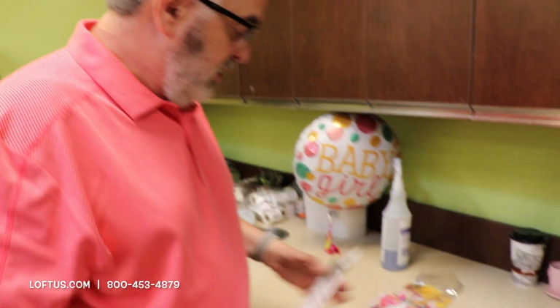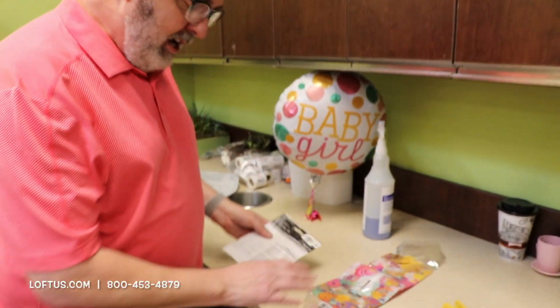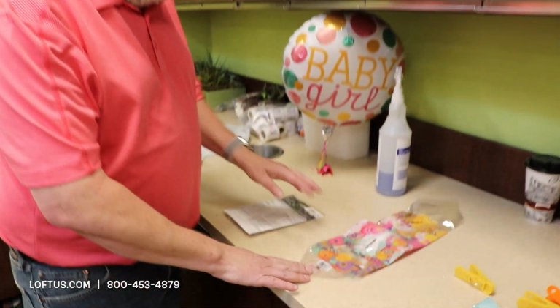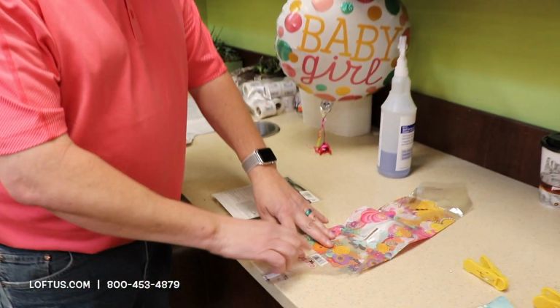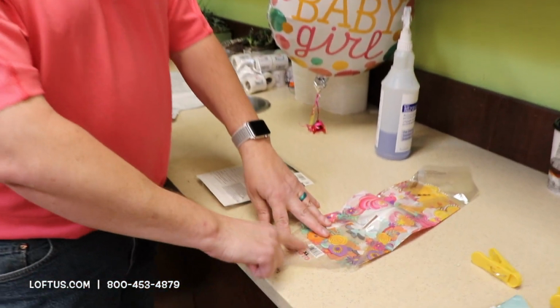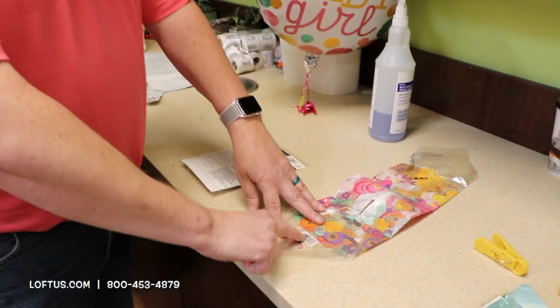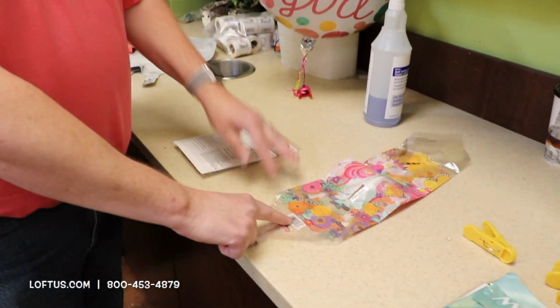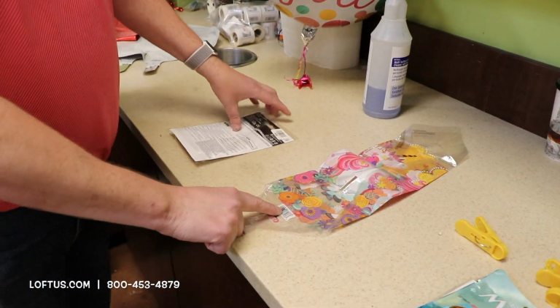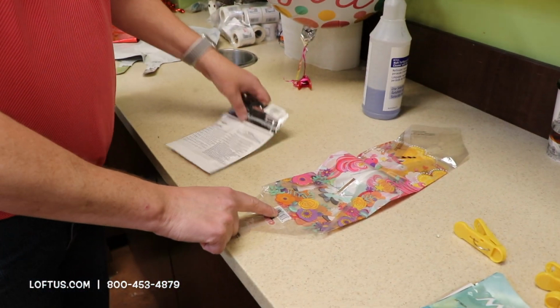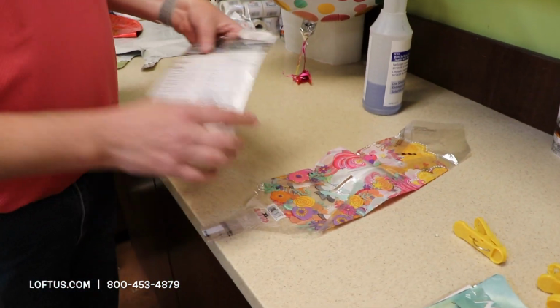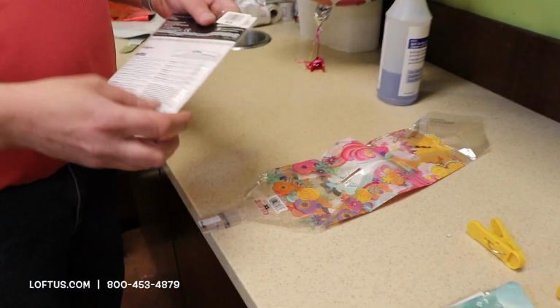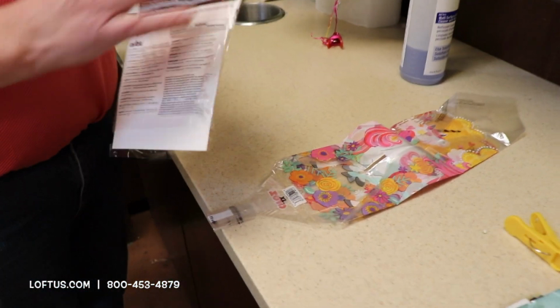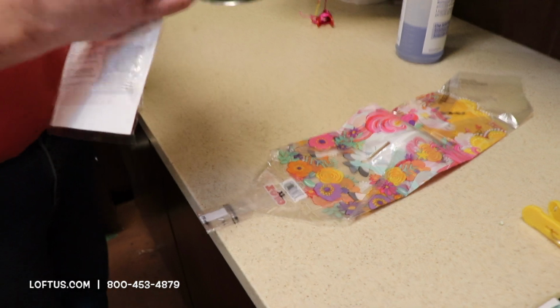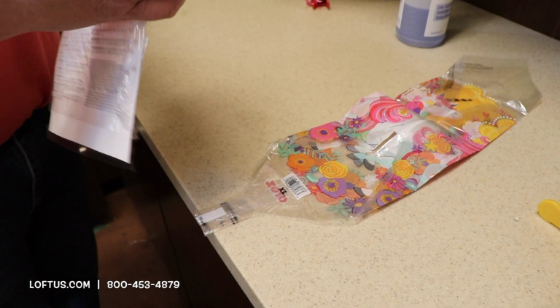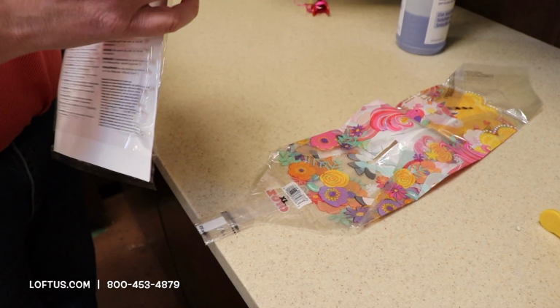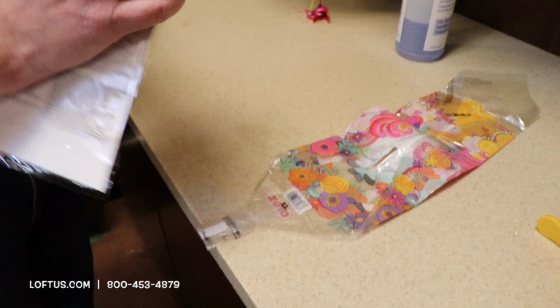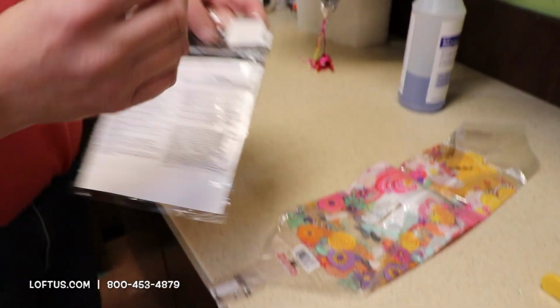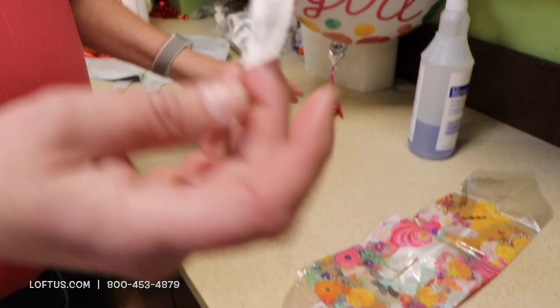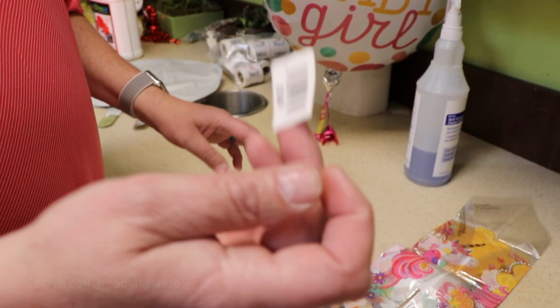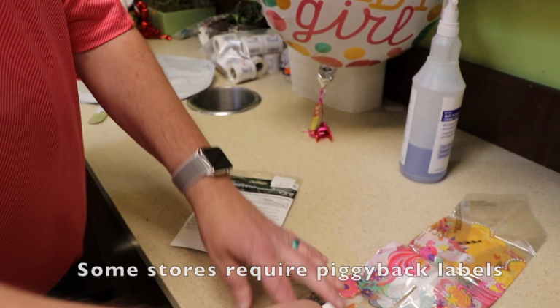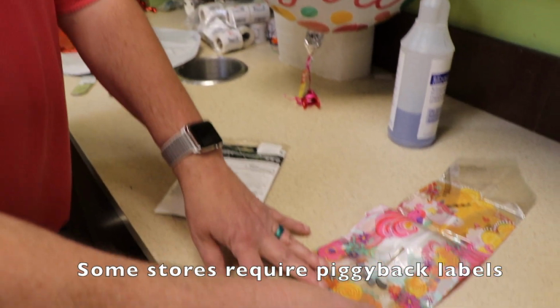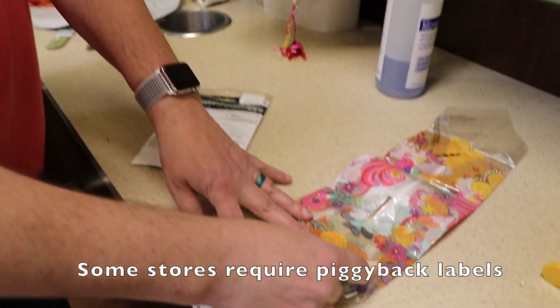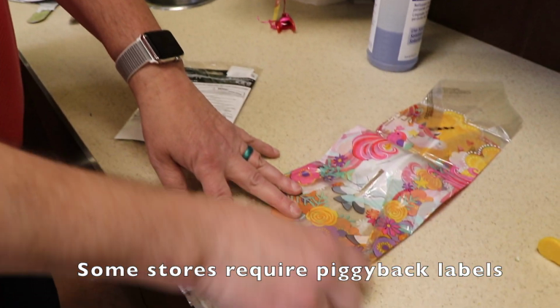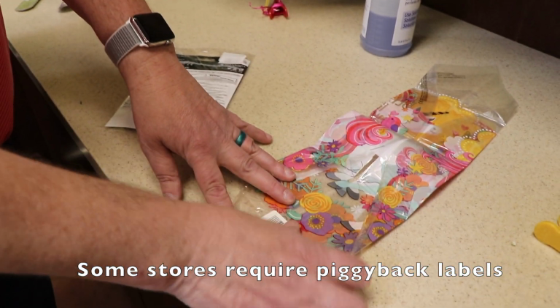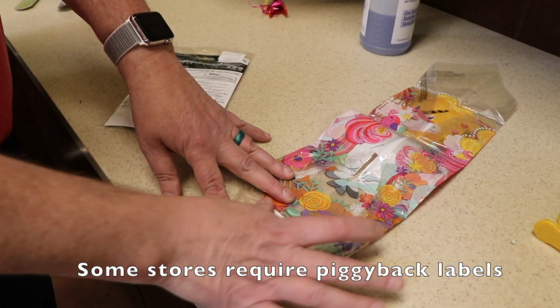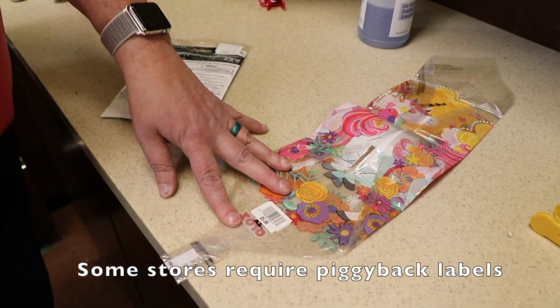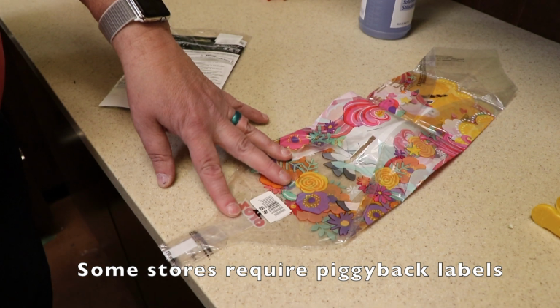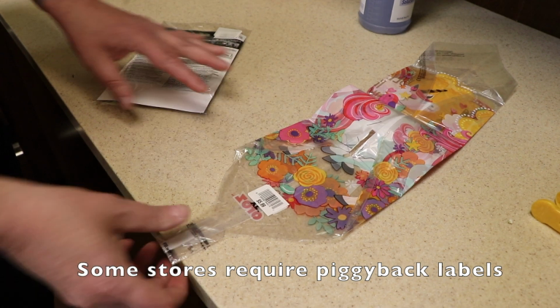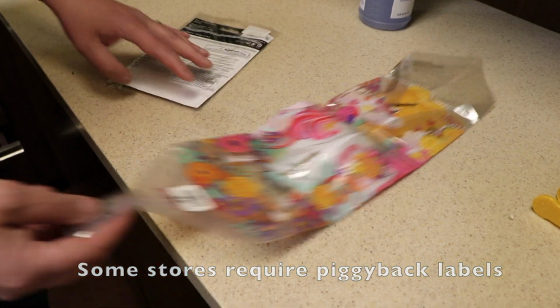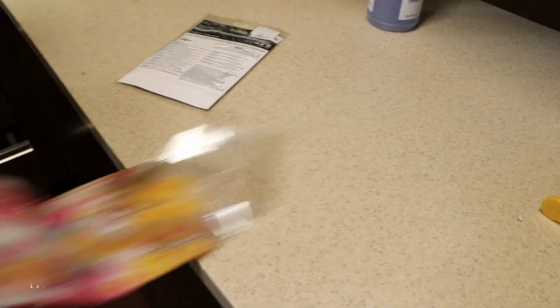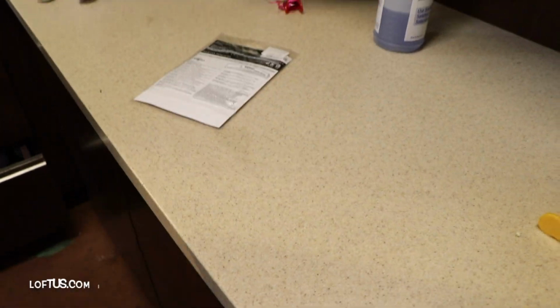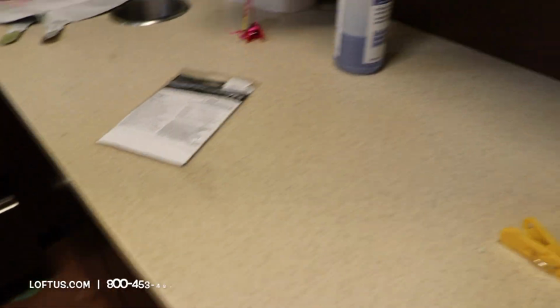I'm going to take the orb out. I'm going to expose the UPC and I'm going to take our piggyback label, take it off, and put it right on over the UPC. Come on over to the regulator.